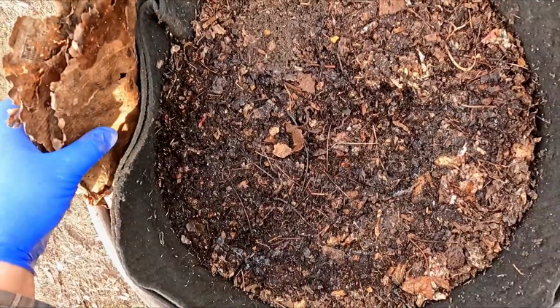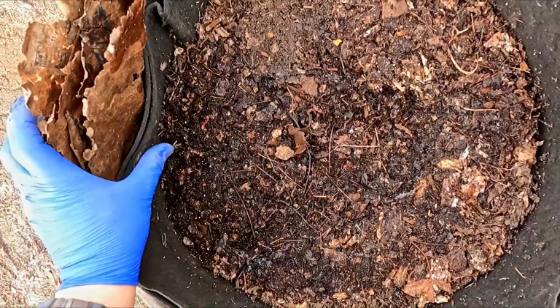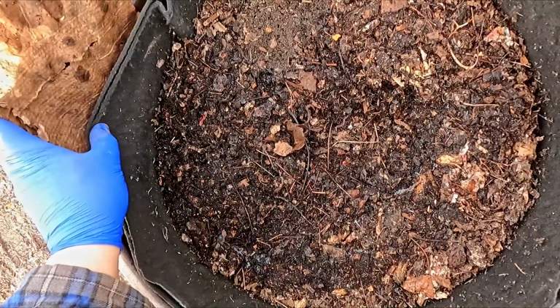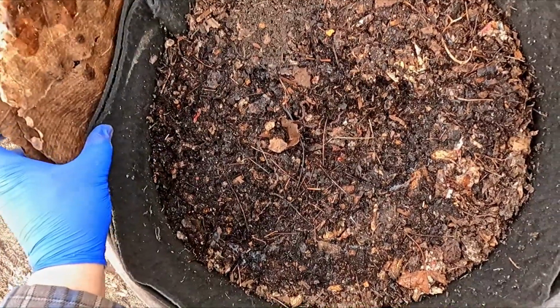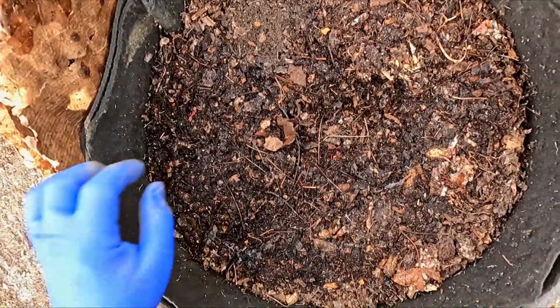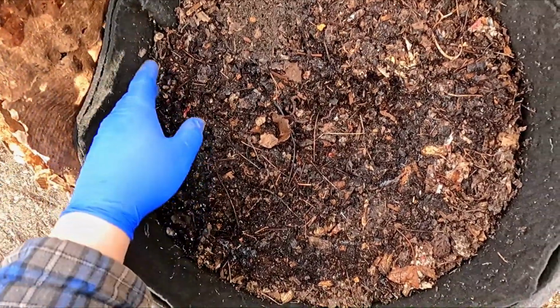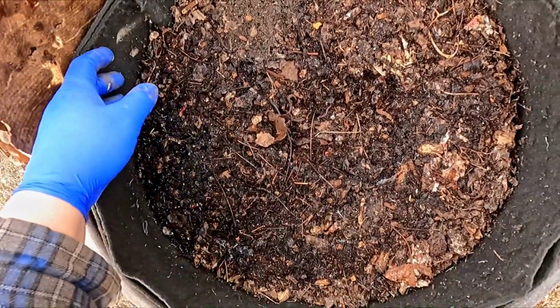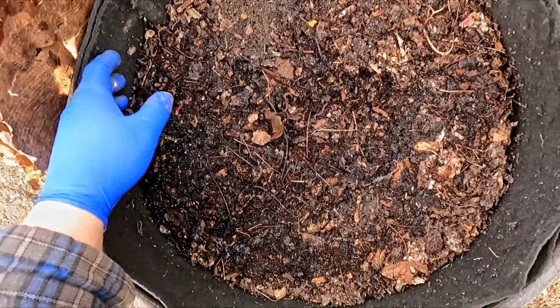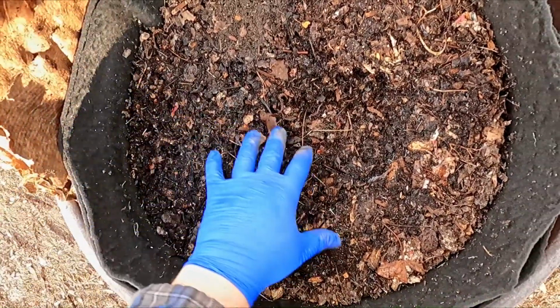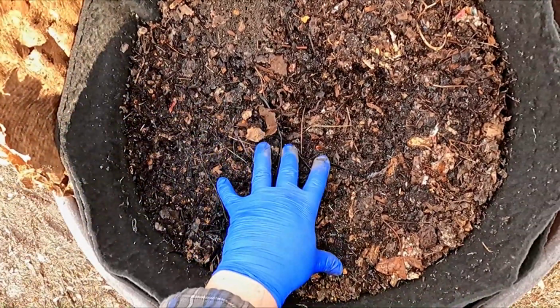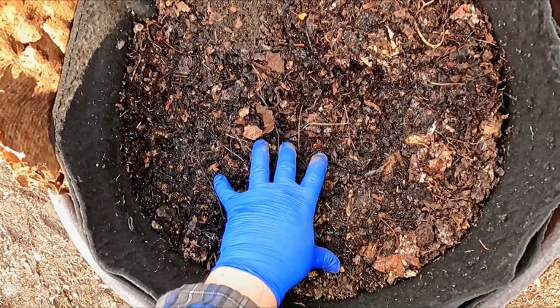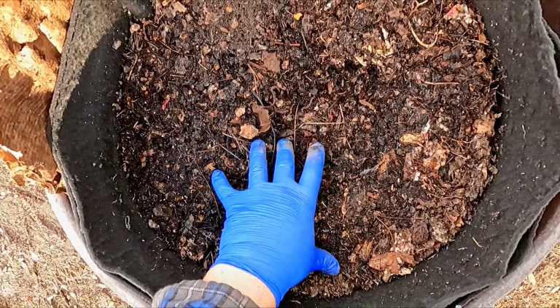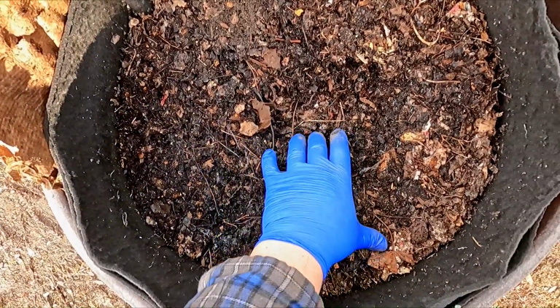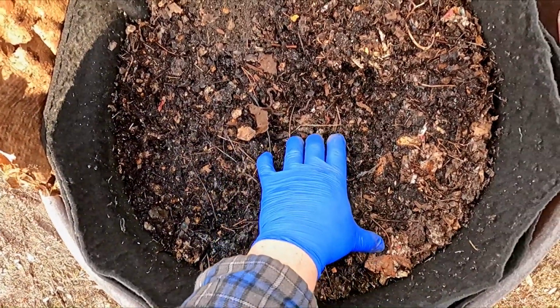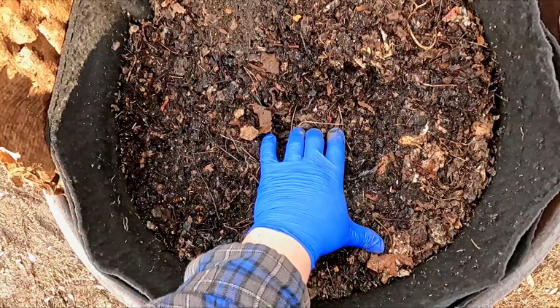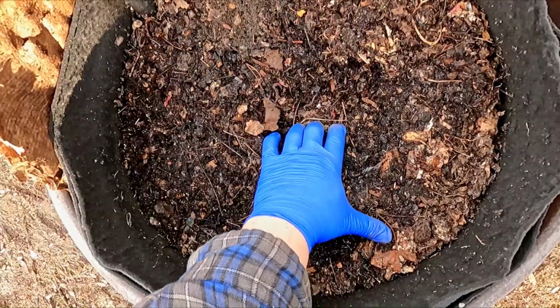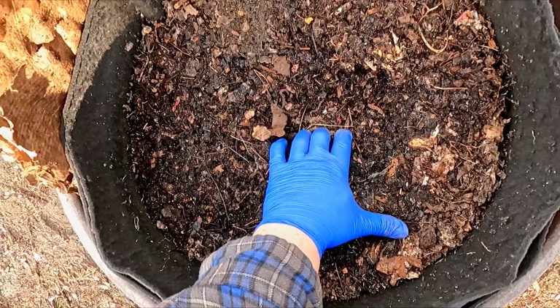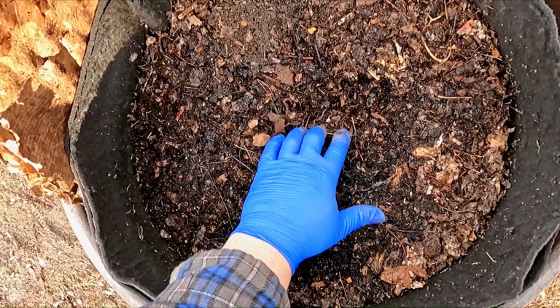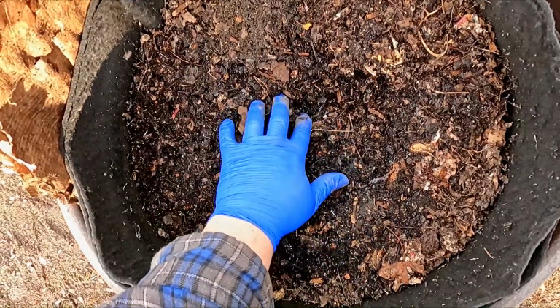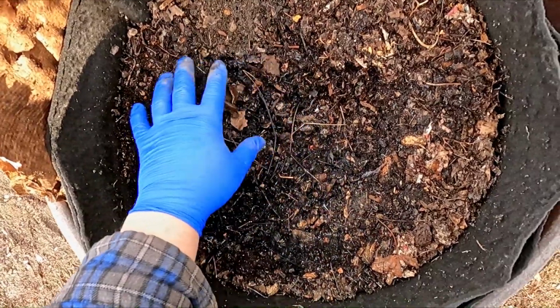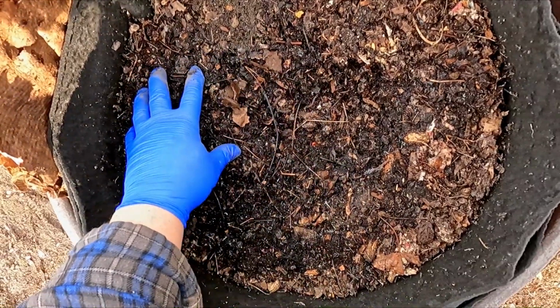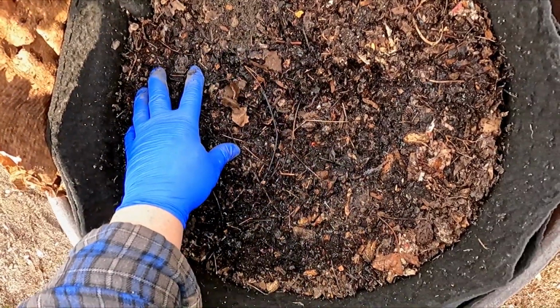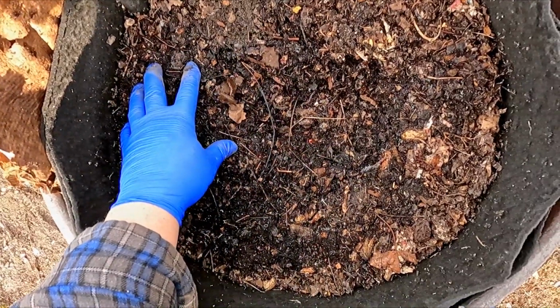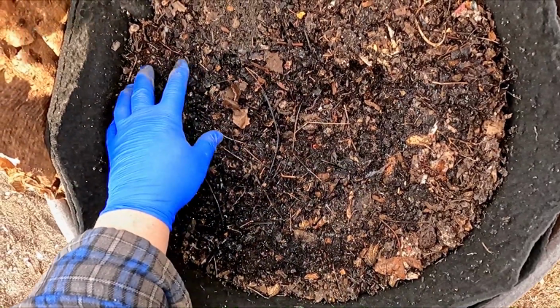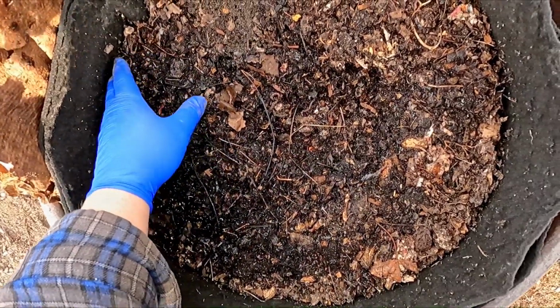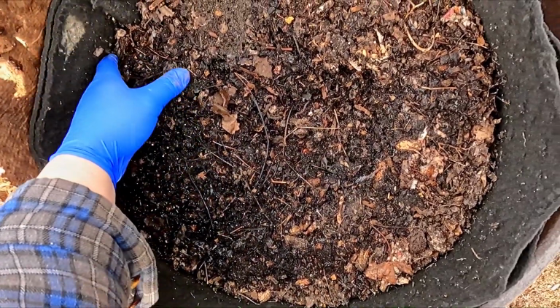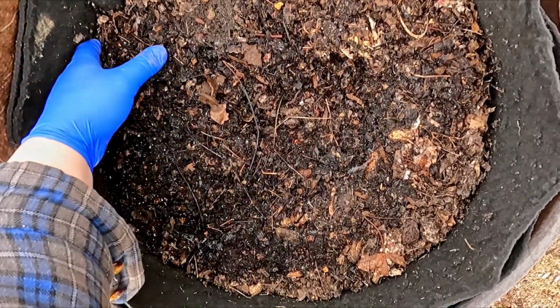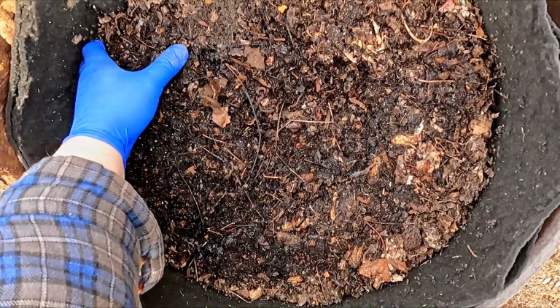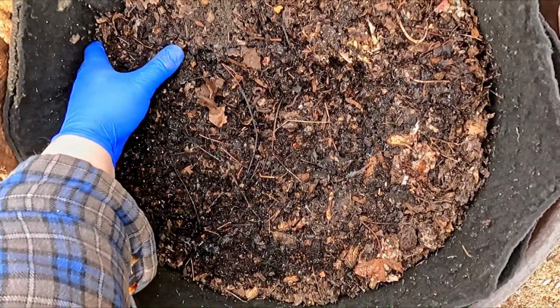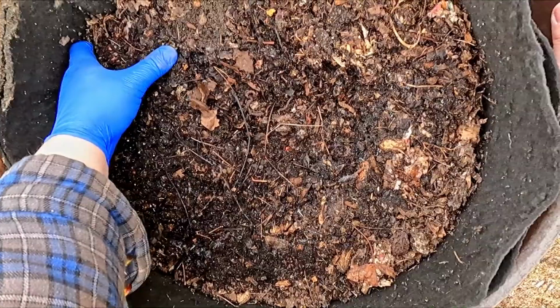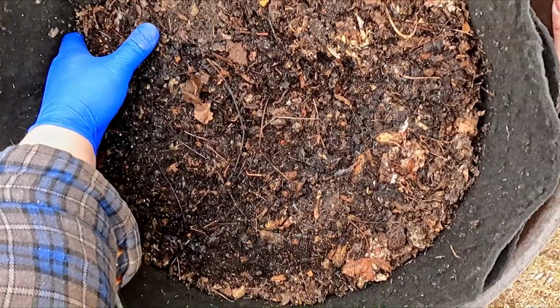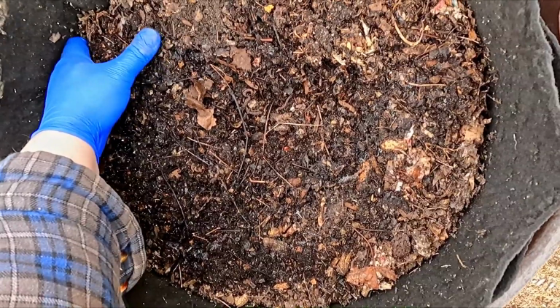Three weeks ago we came in here last to give it what we decided would be its last feeding. I believe it received maybe 16 or 17 feedings over its entire lifespan.